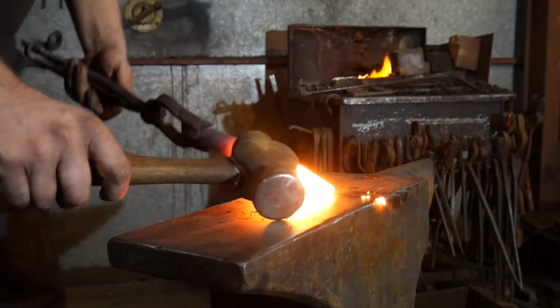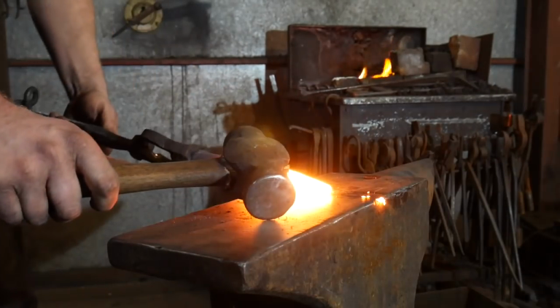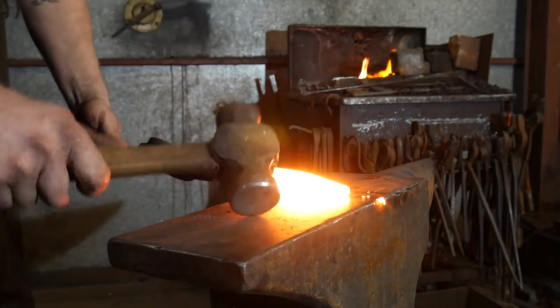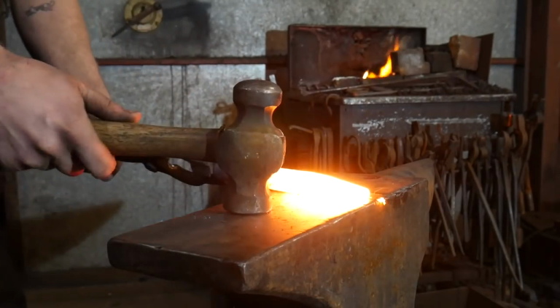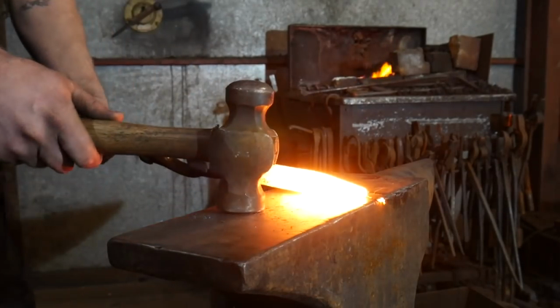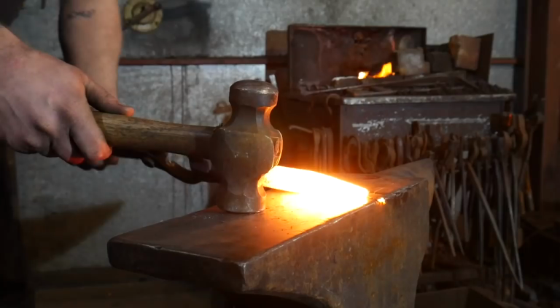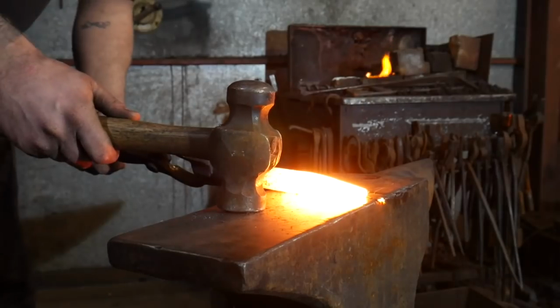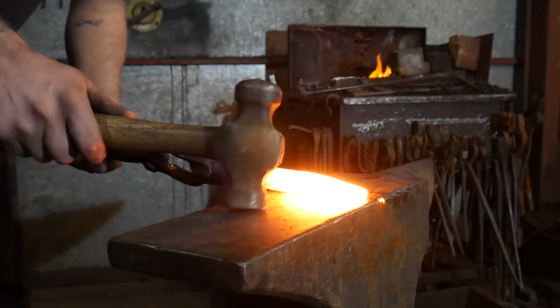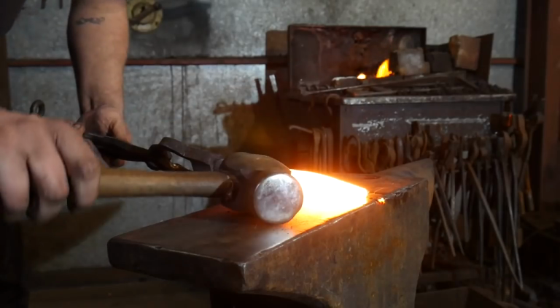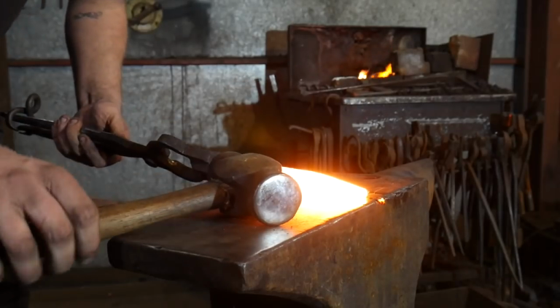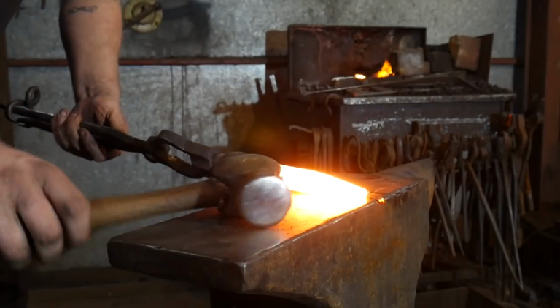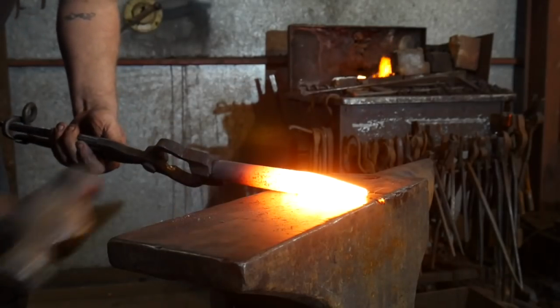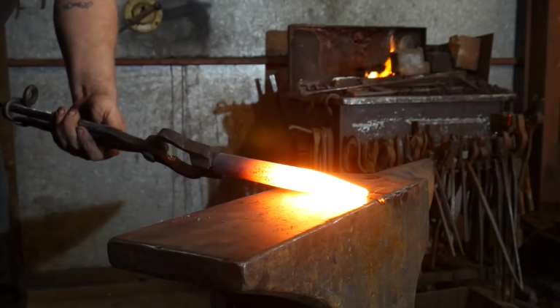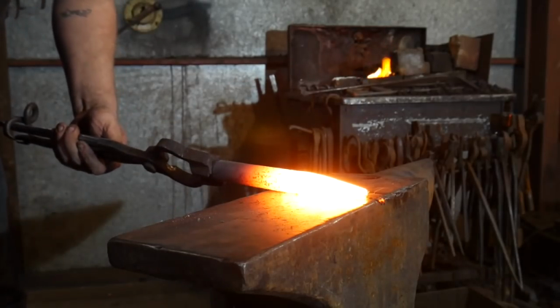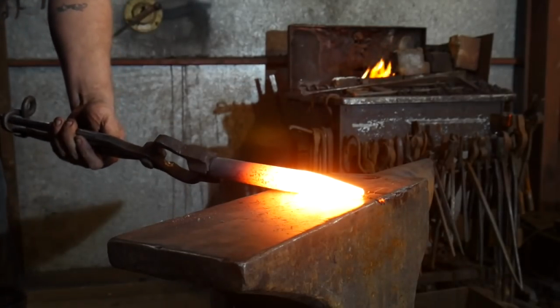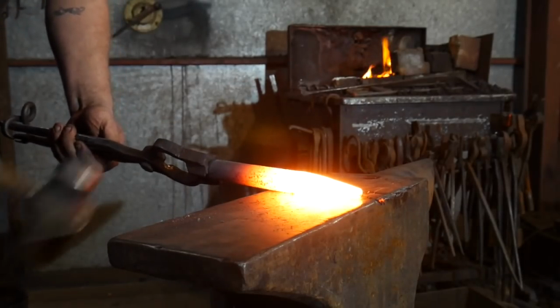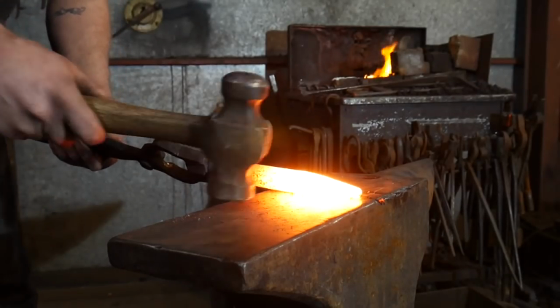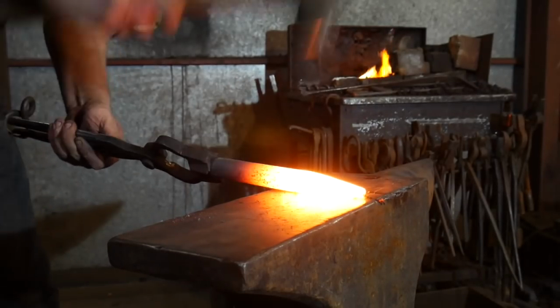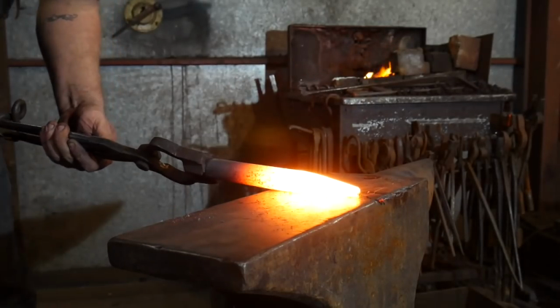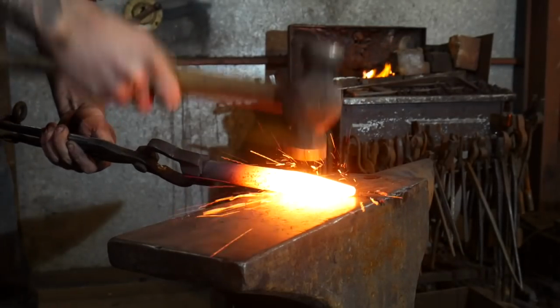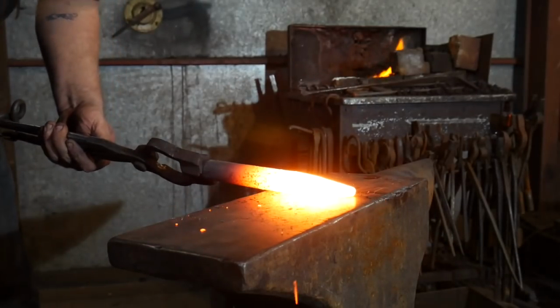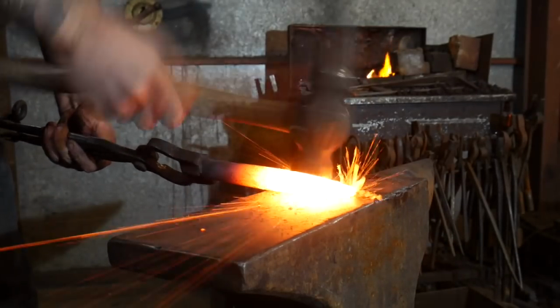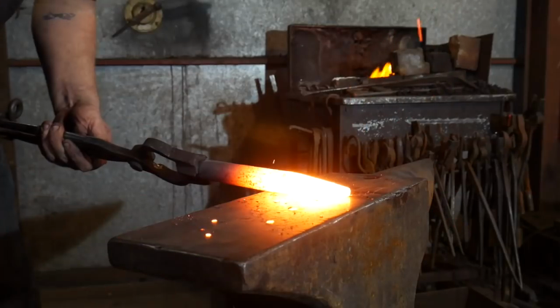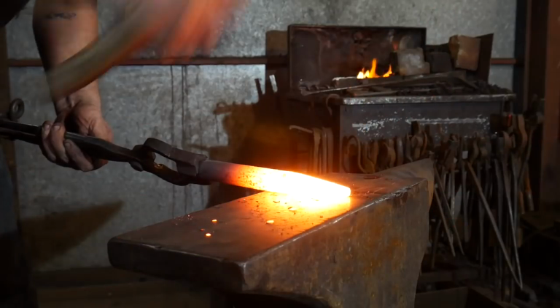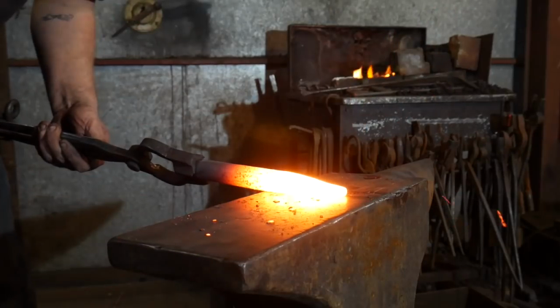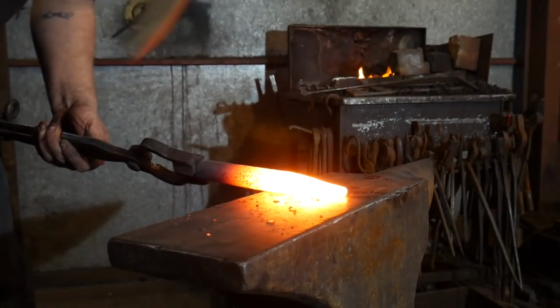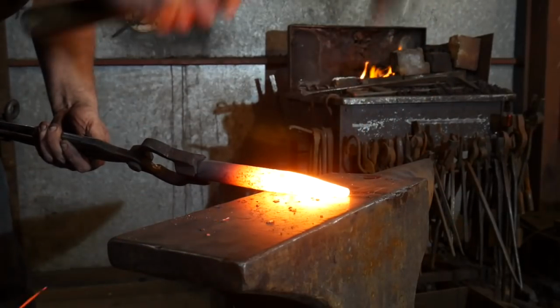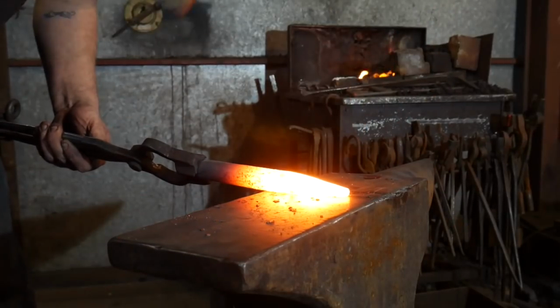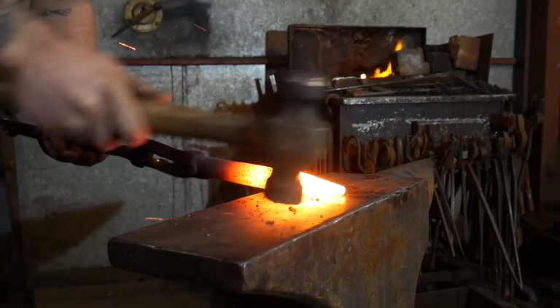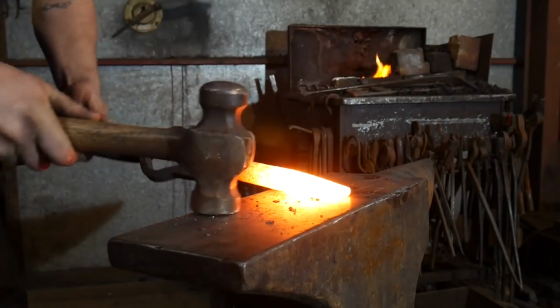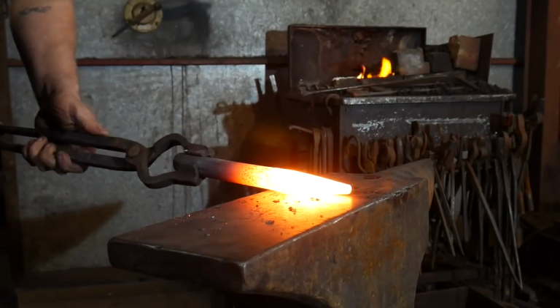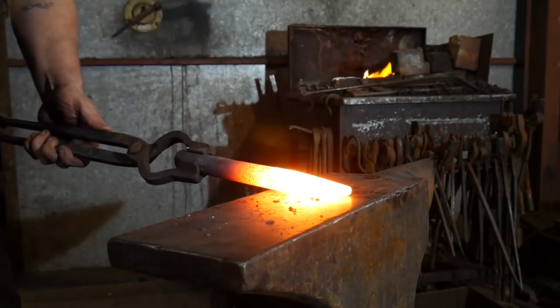For this heat, I'm just going to lay it nicely onto the anvil and work down that taper.